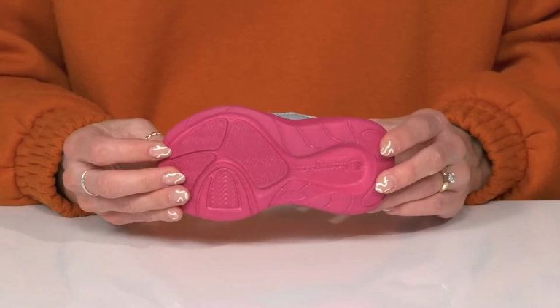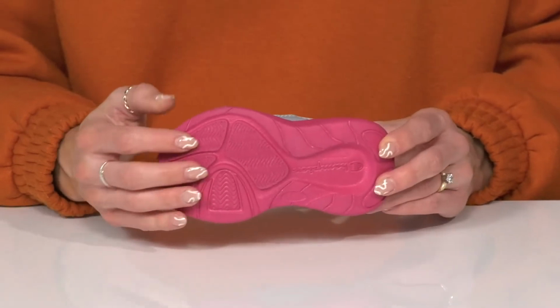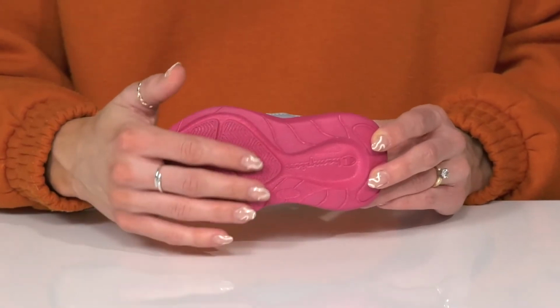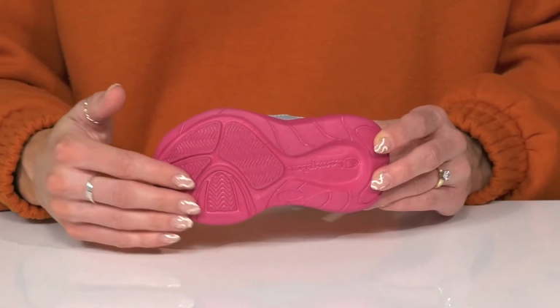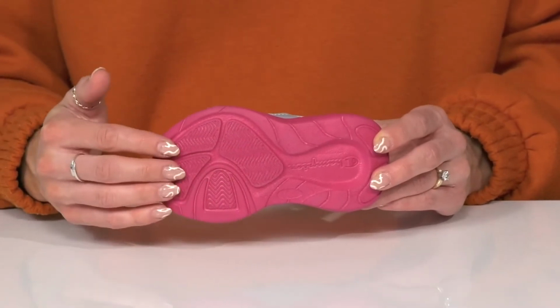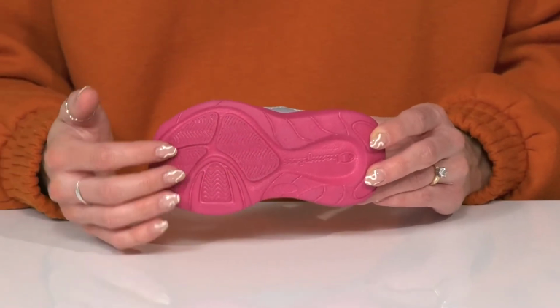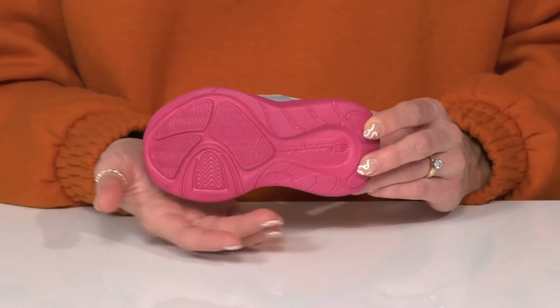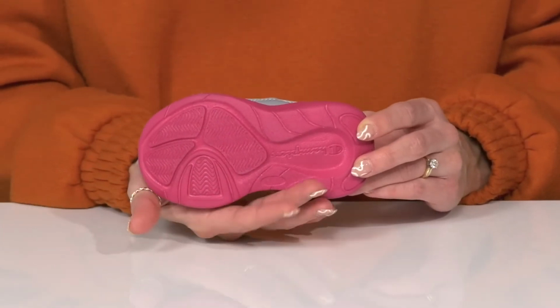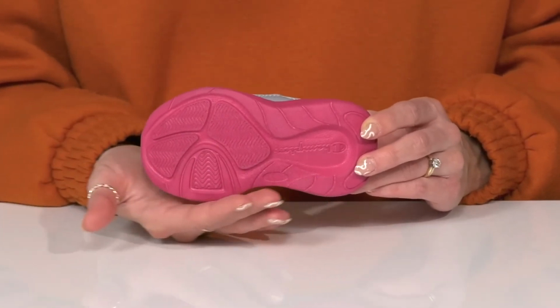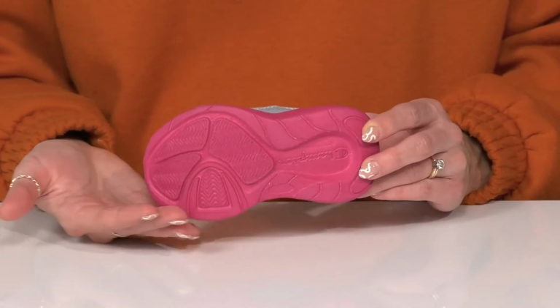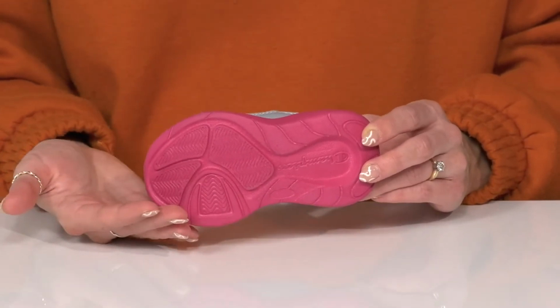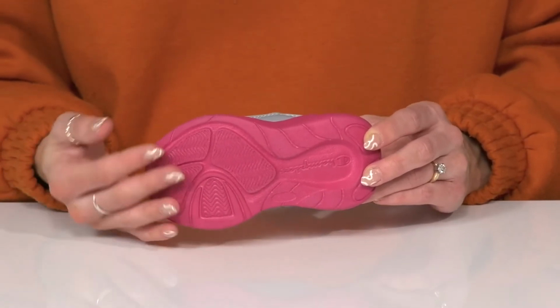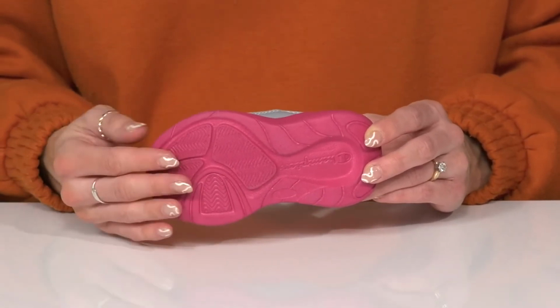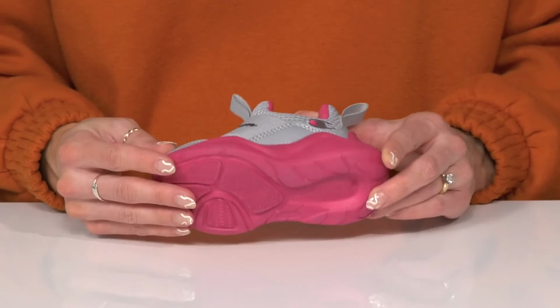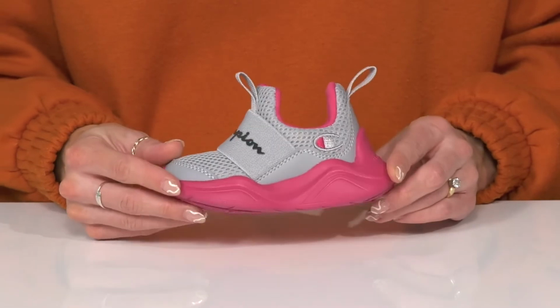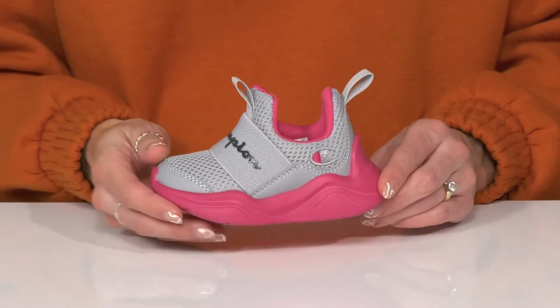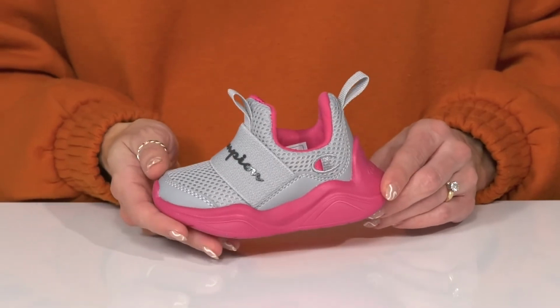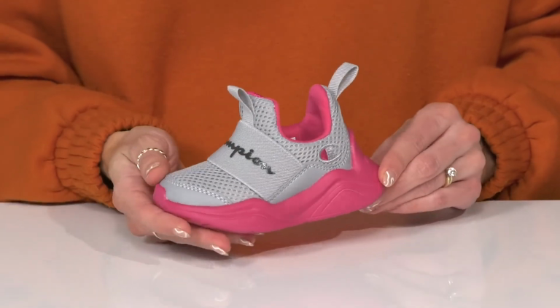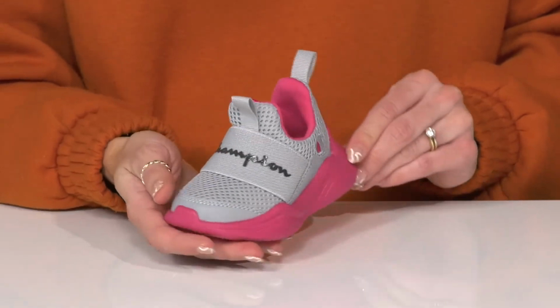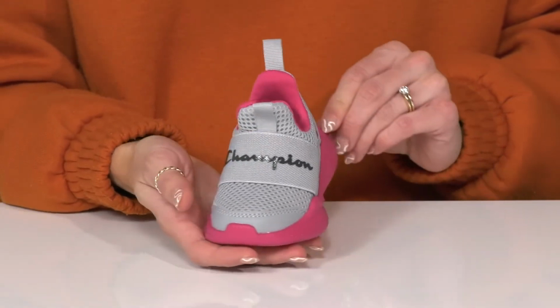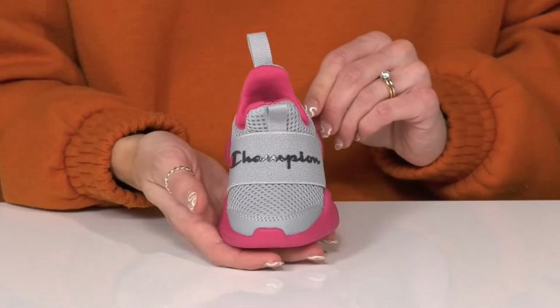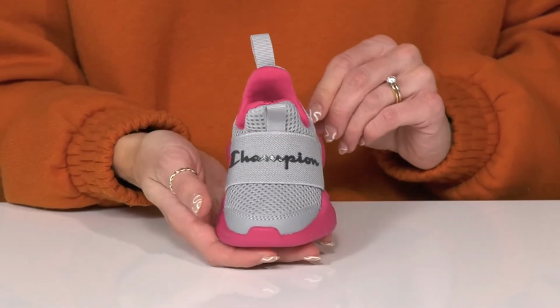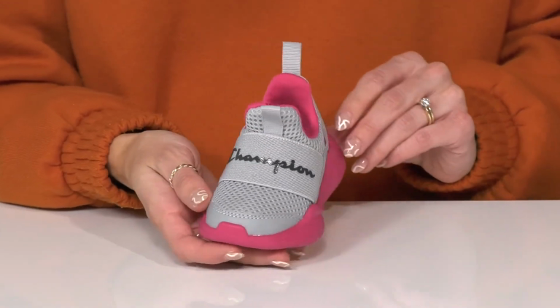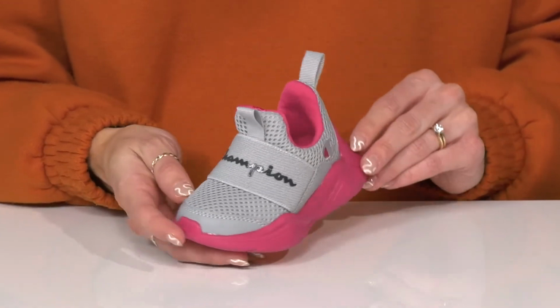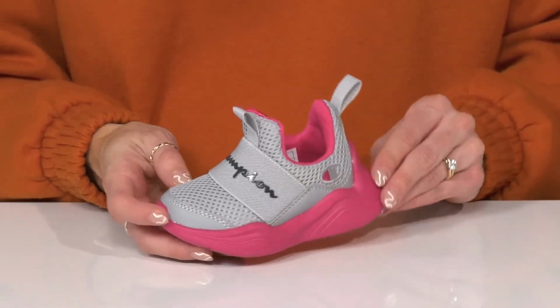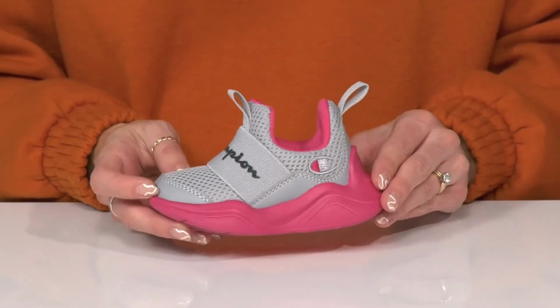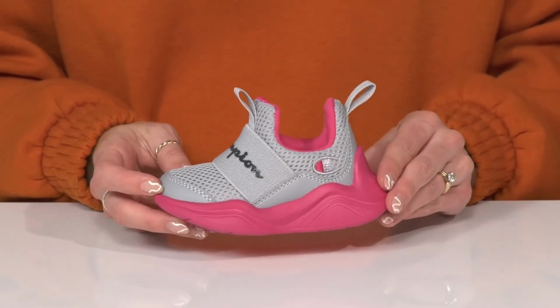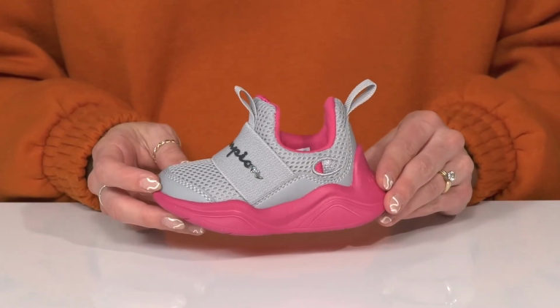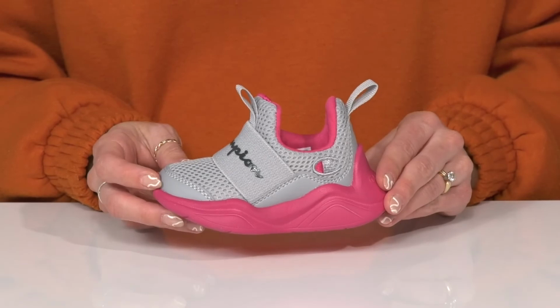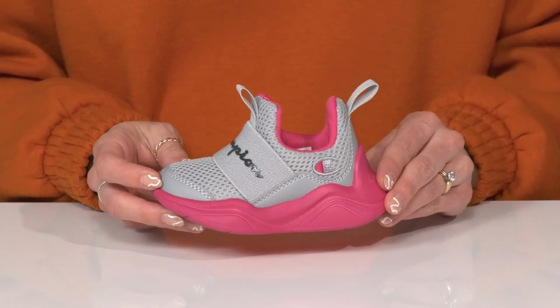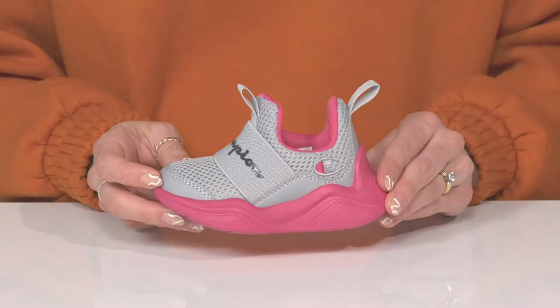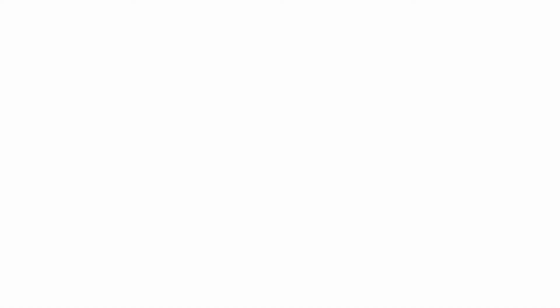Underneath there is a nice synthetic outsole to help with a little bit of traction under their little feet. And I think these will look super cute with some Champion joggers and a little tank top.